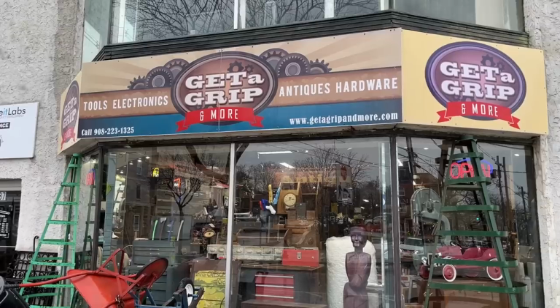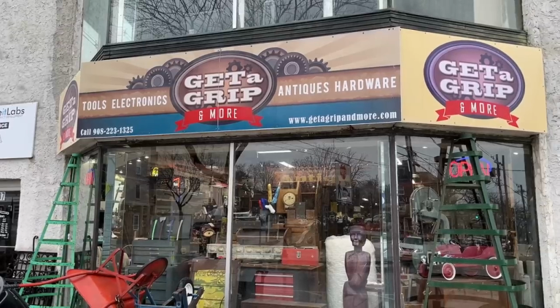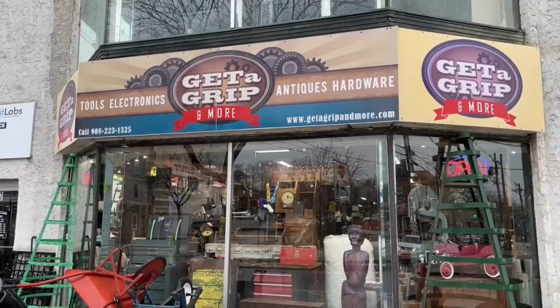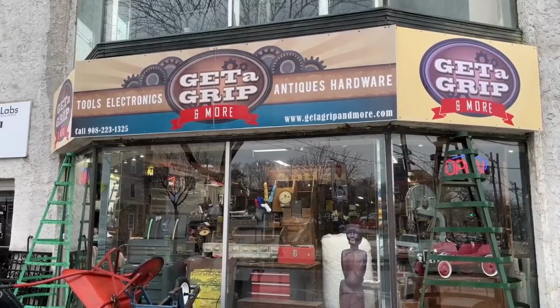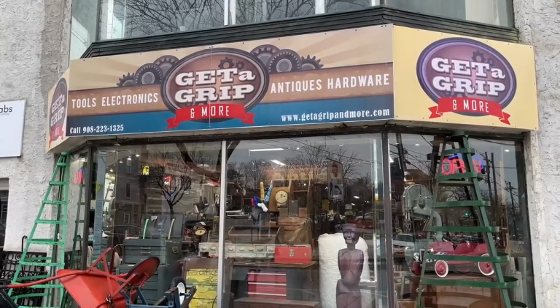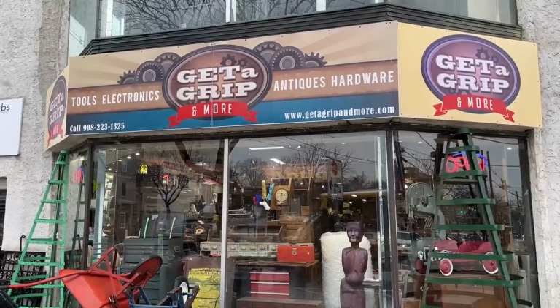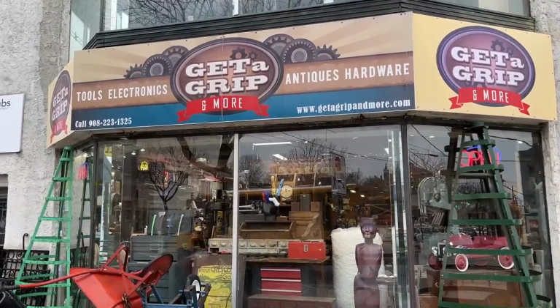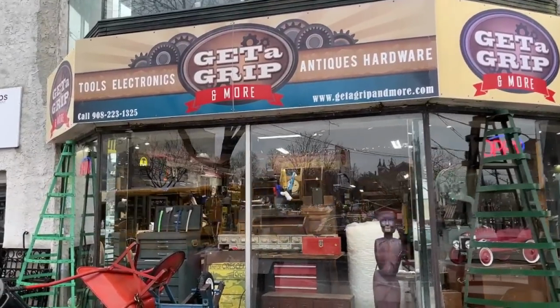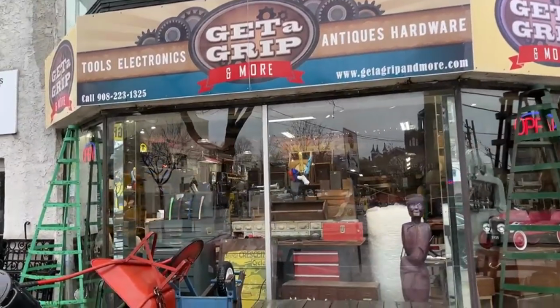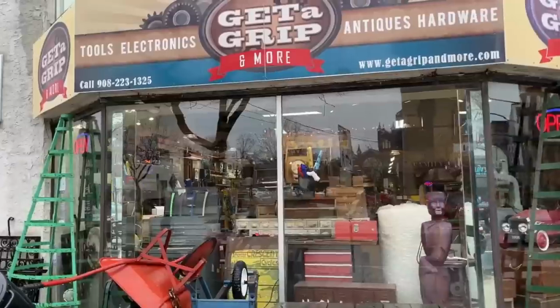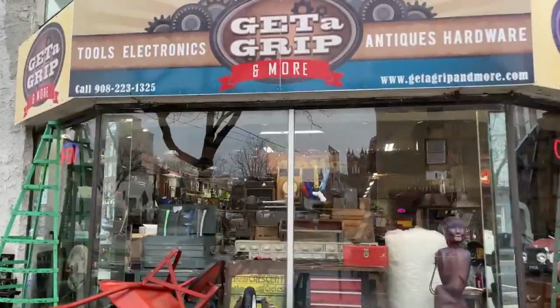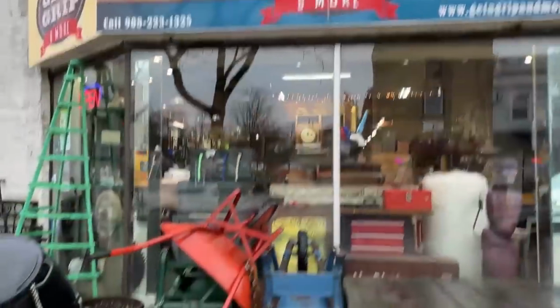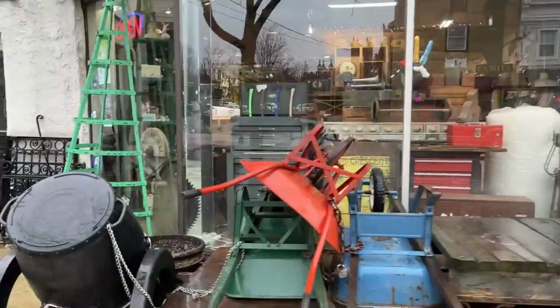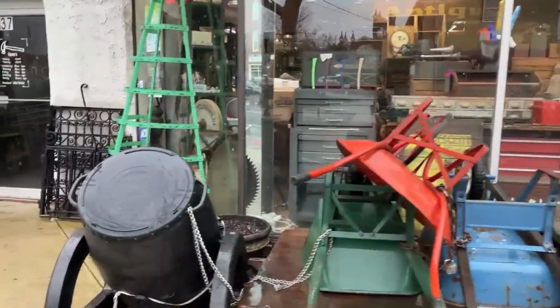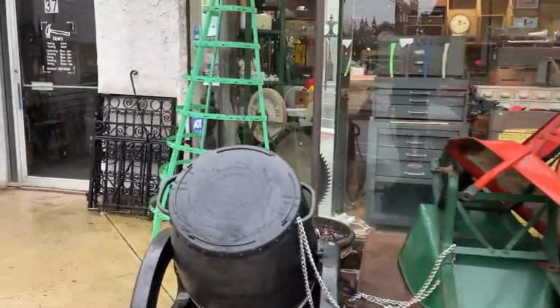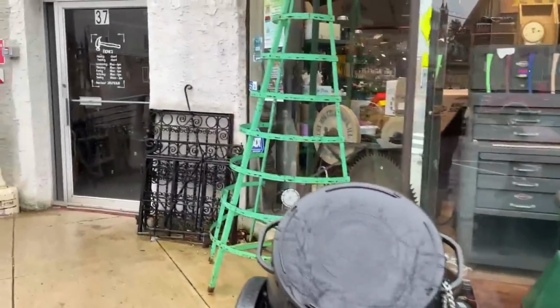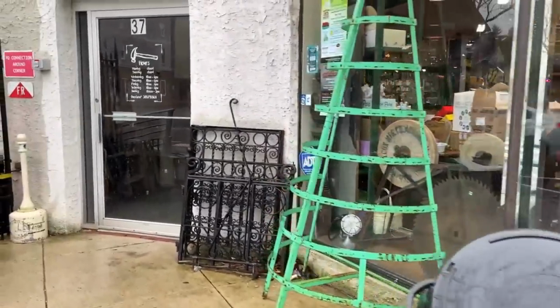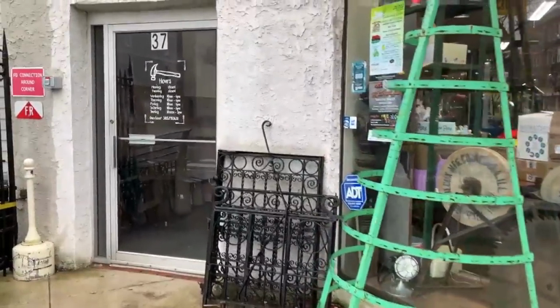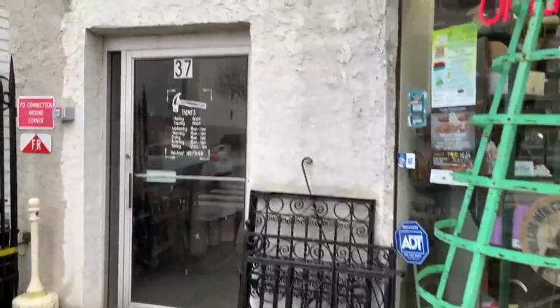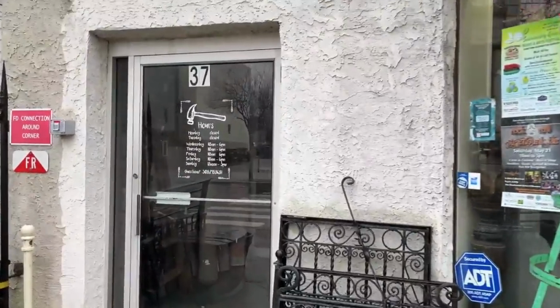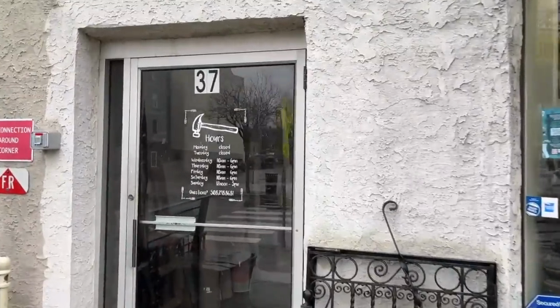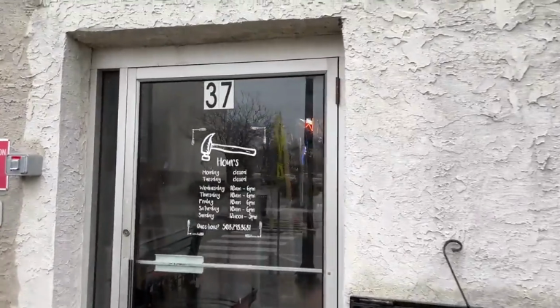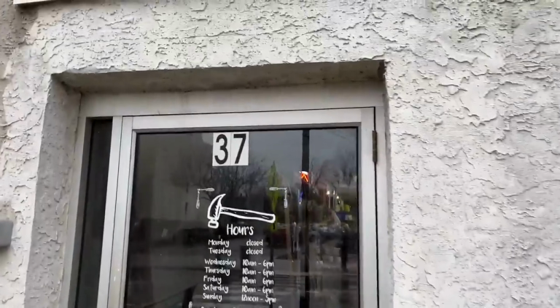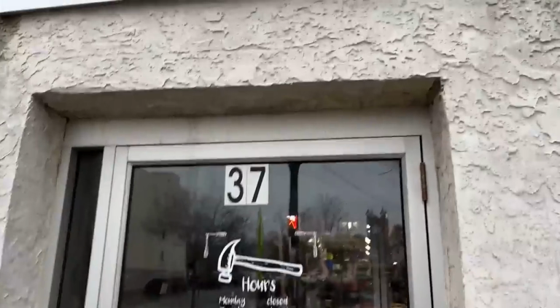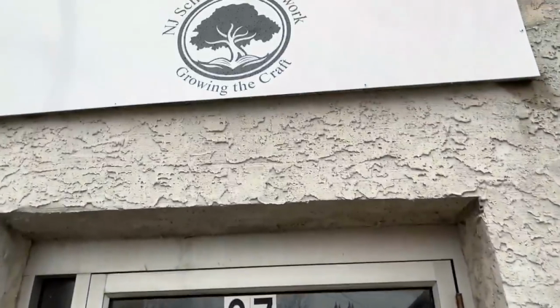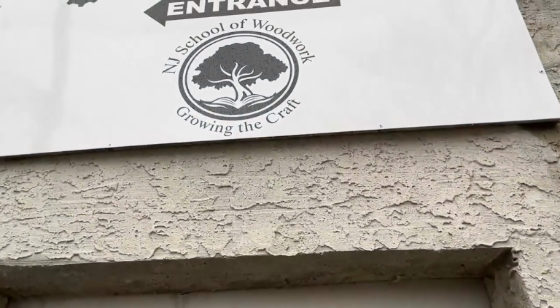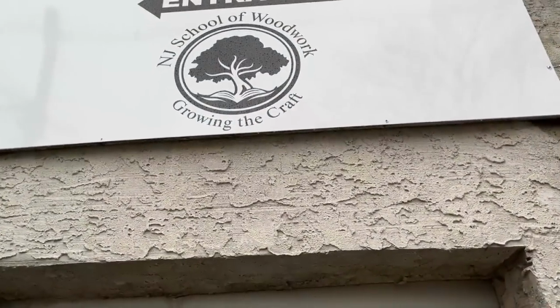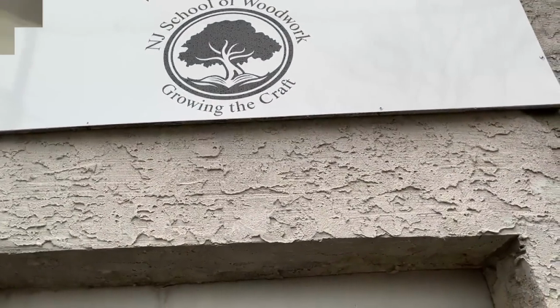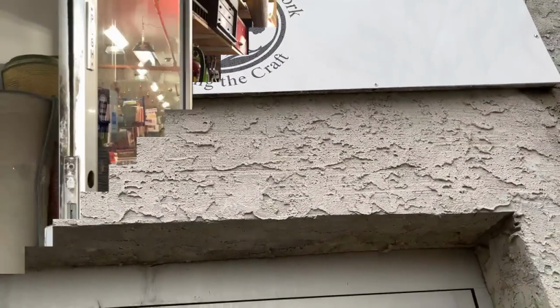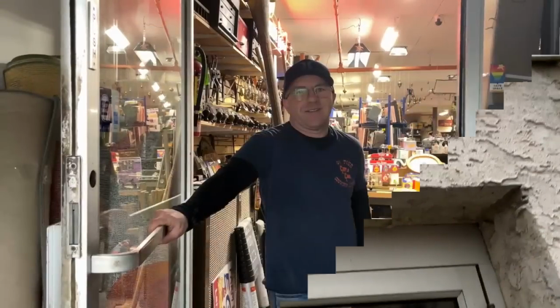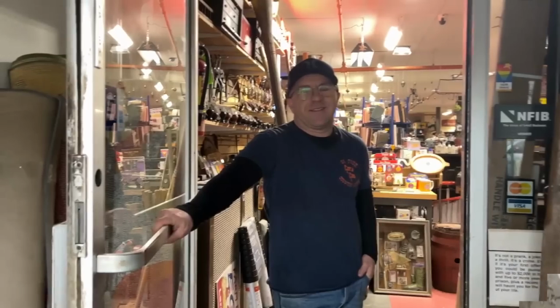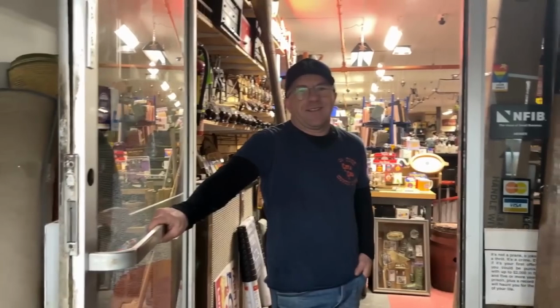Today's episode is all about a store named Get a Grip and More. It's in Washington, New Jersey. I met with the owner, Dan Rossi, and he gave me a terrific tour of this shop. So if you like tools or all kinds of other things, please check him out.